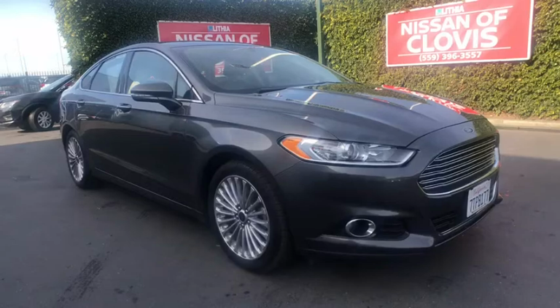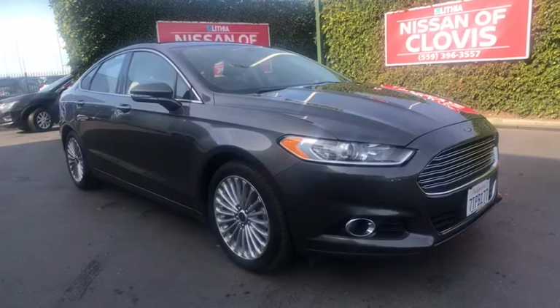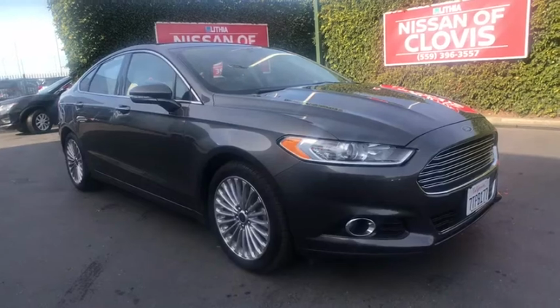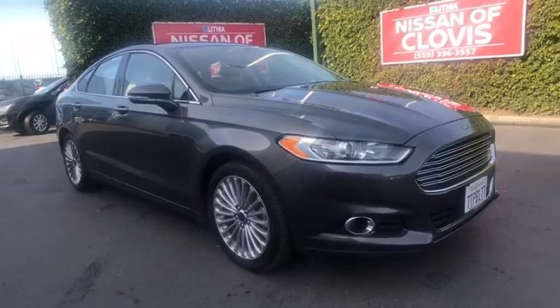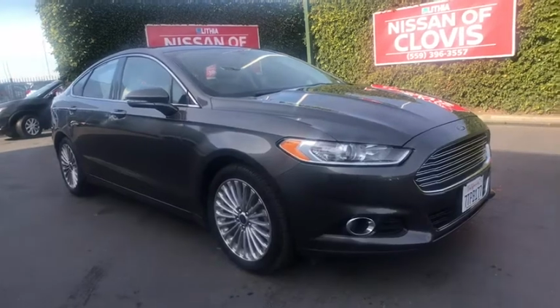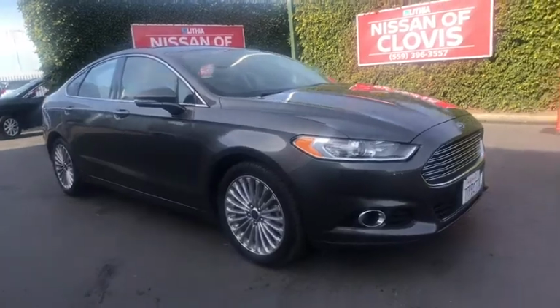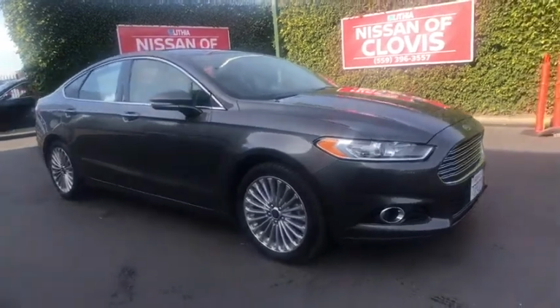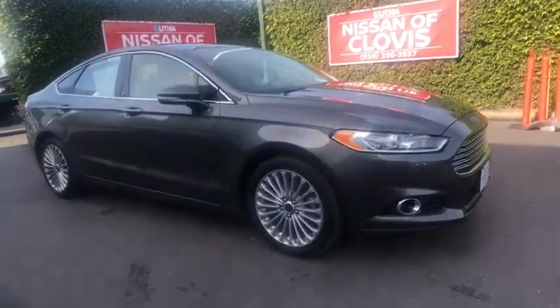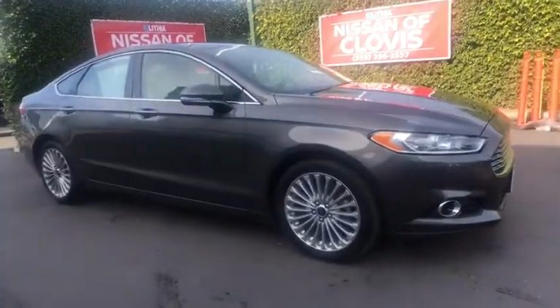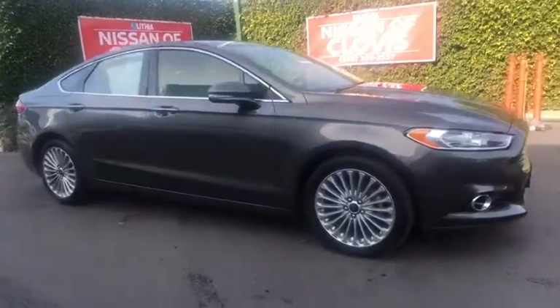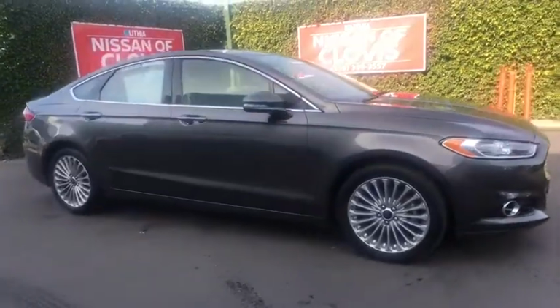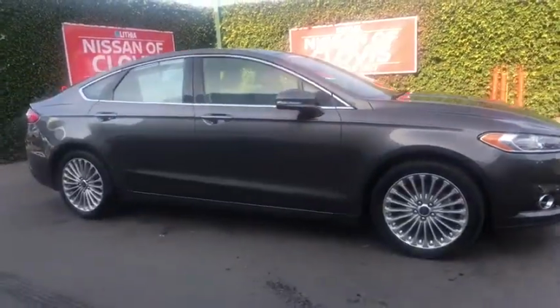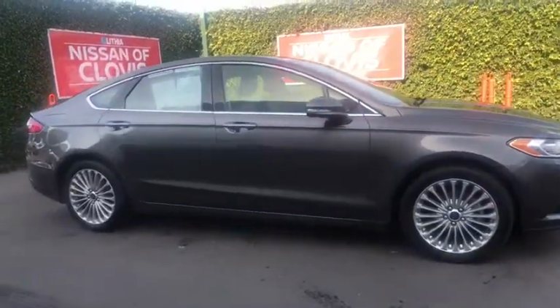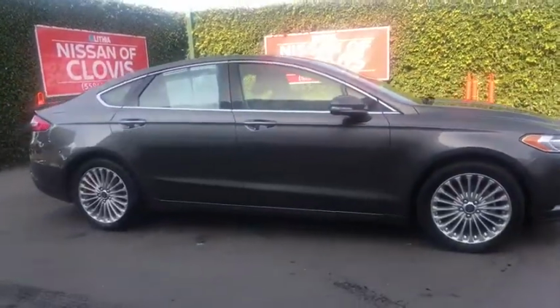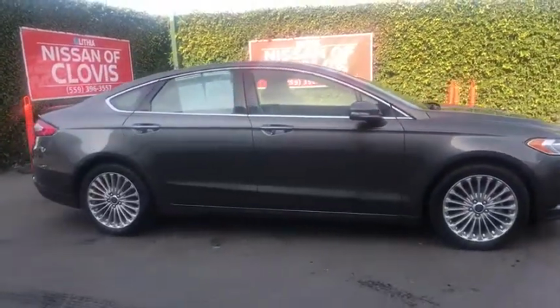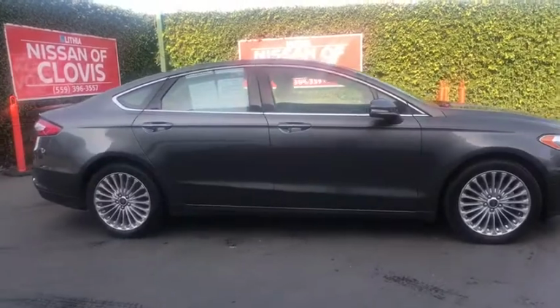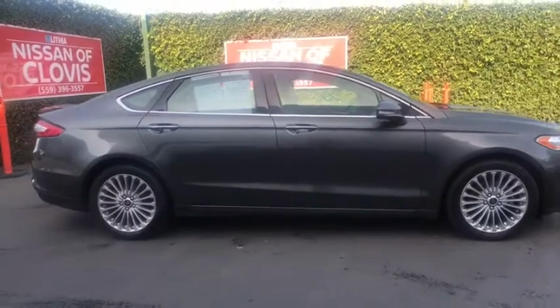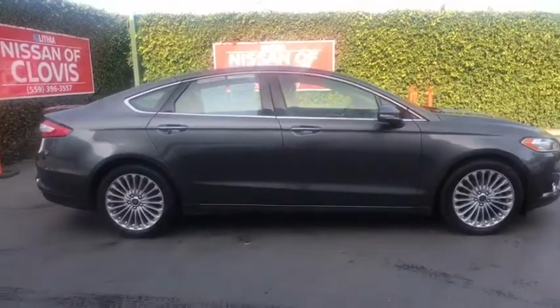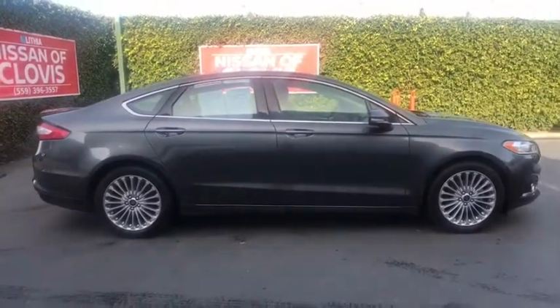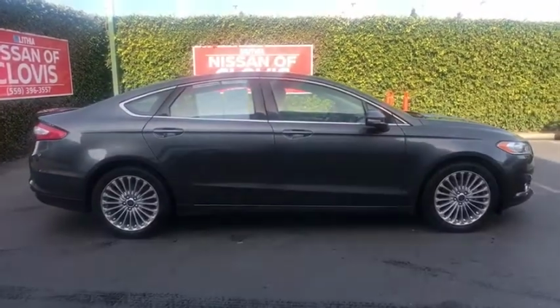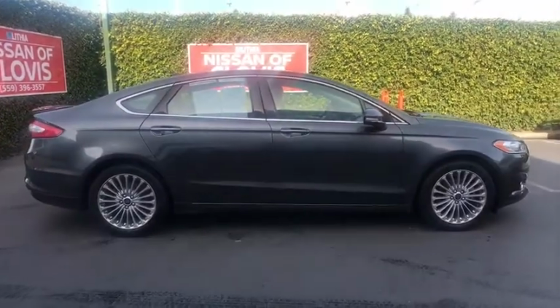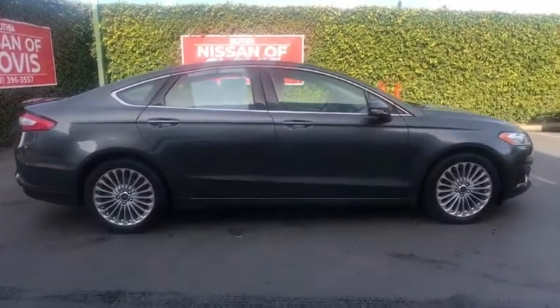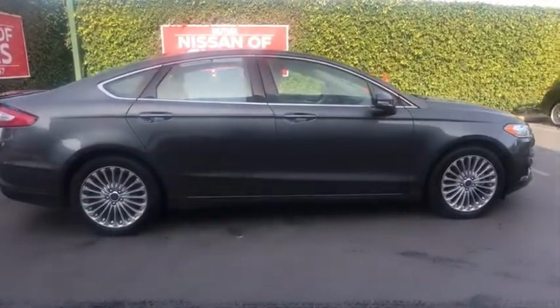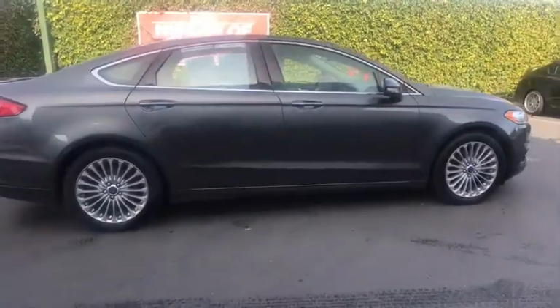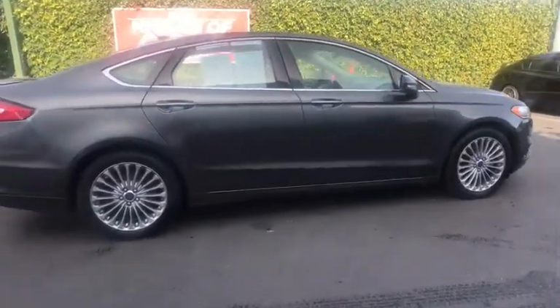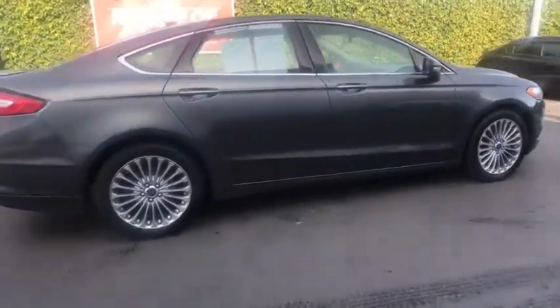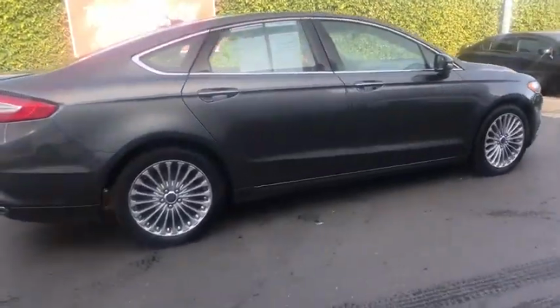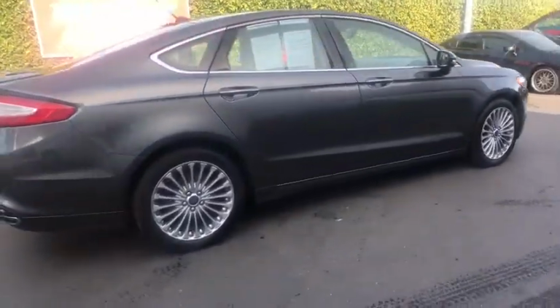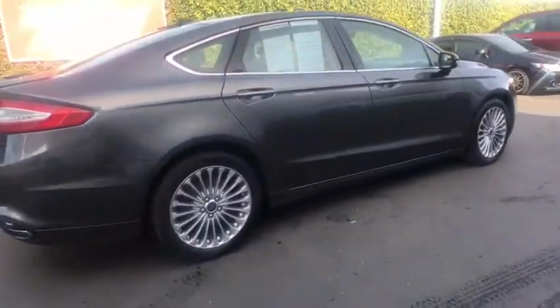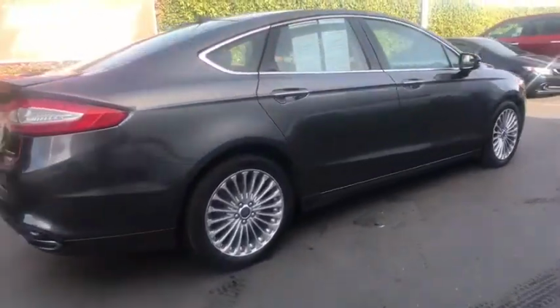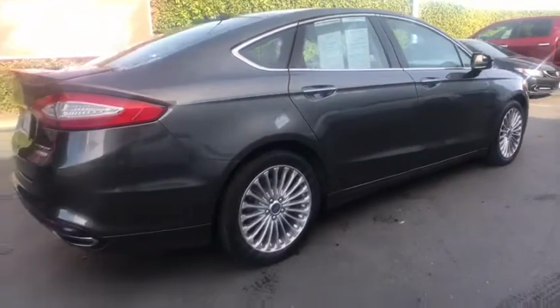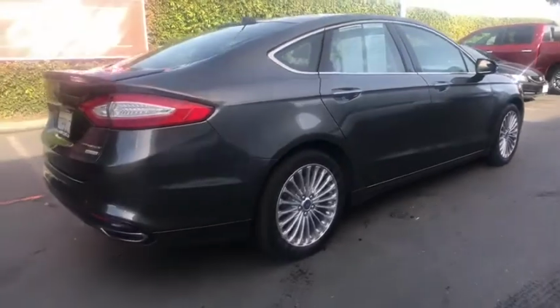You are going to love the 2016 Ford Fusion. You can have both impressive power and great economy in a Fusion. This vehicle has less than 95,000 miles.